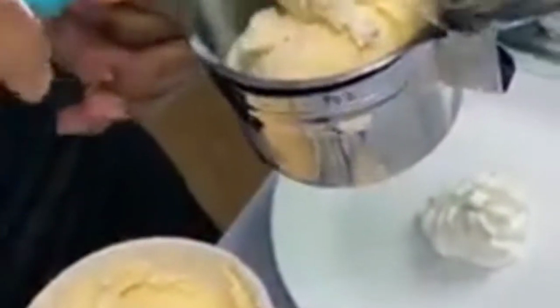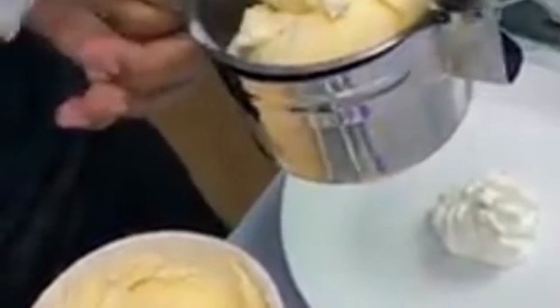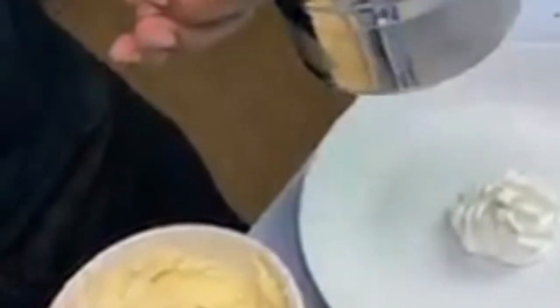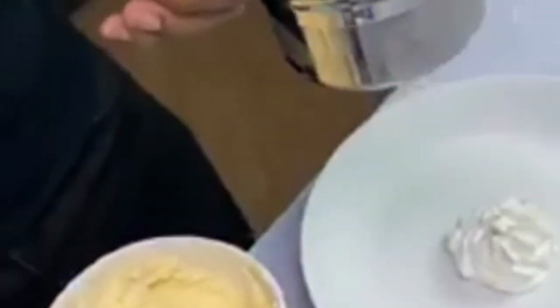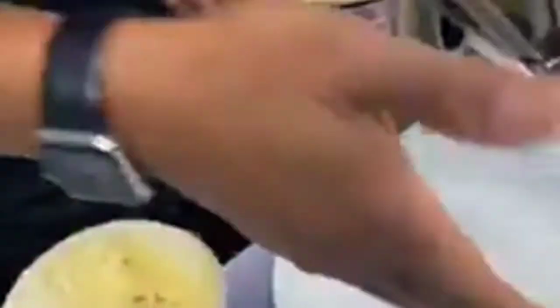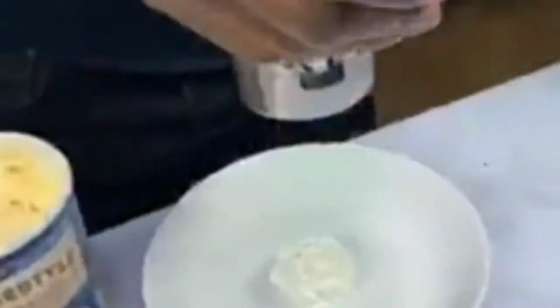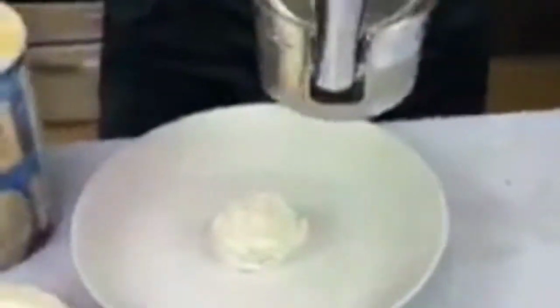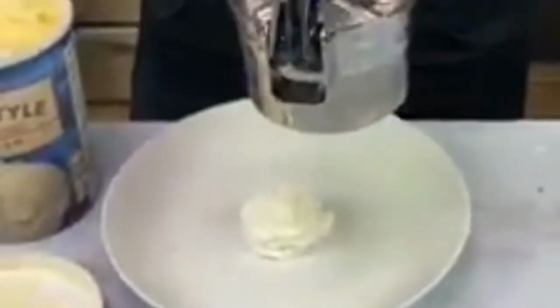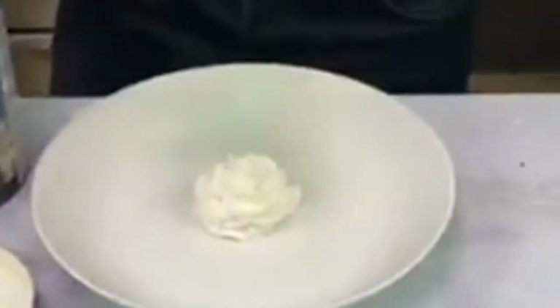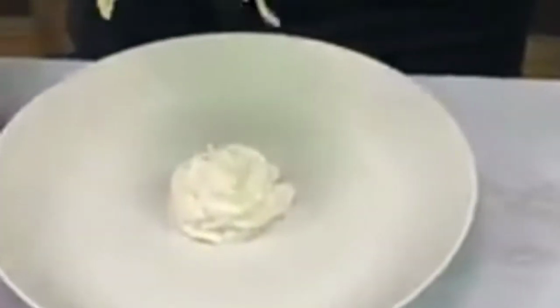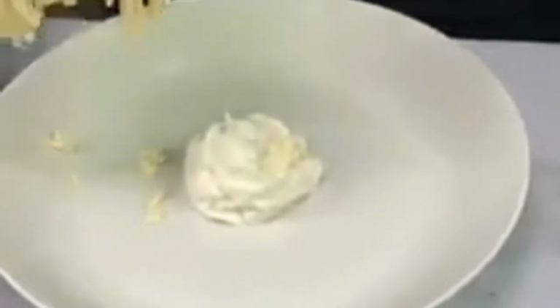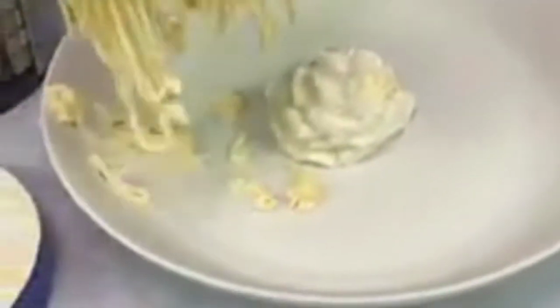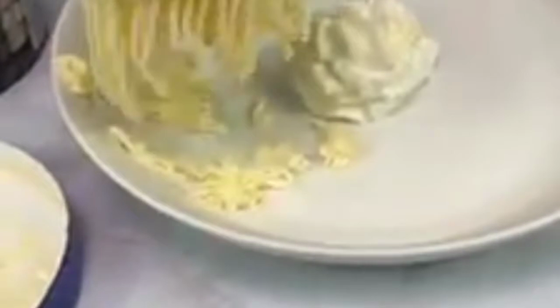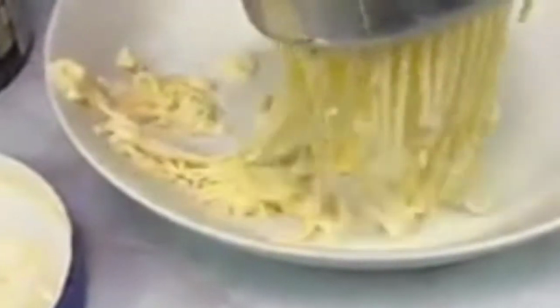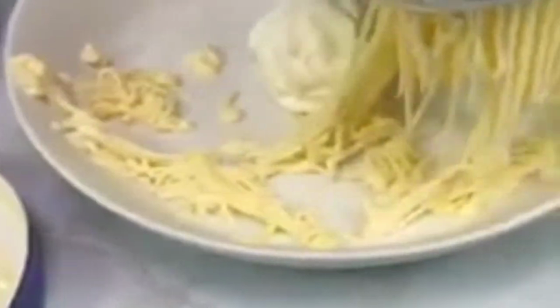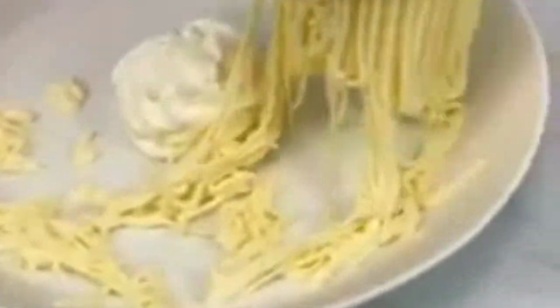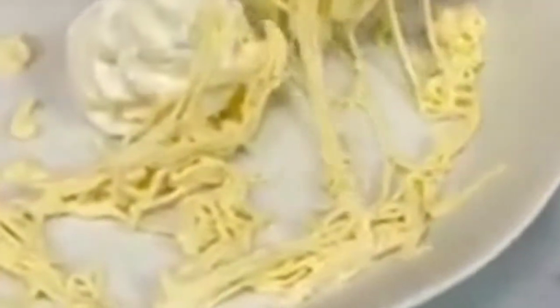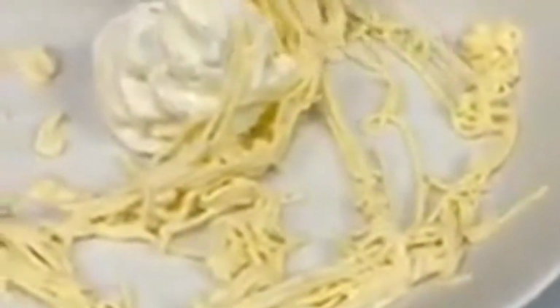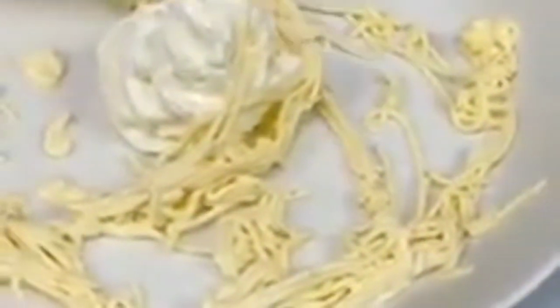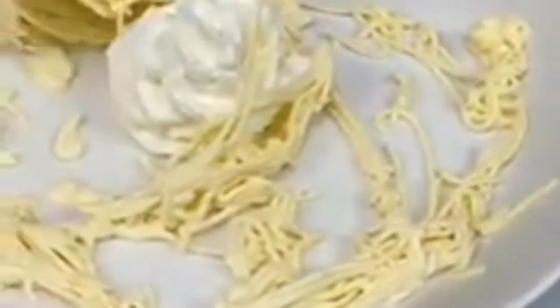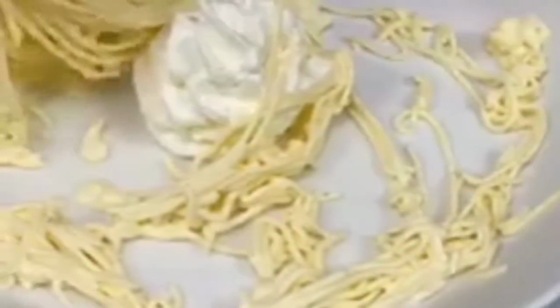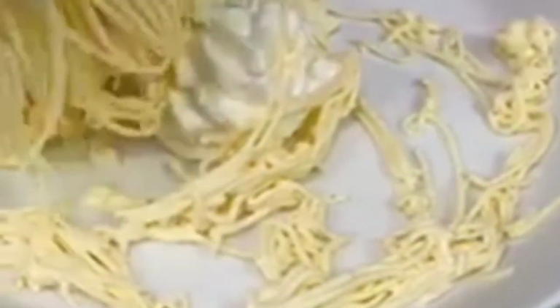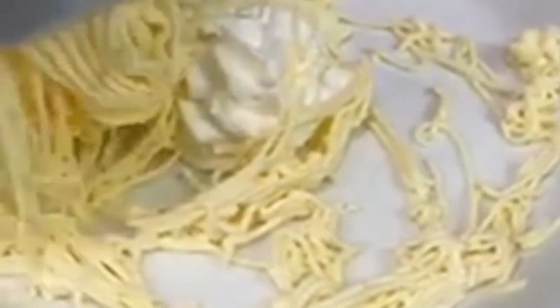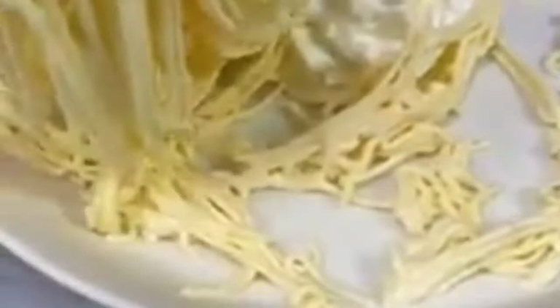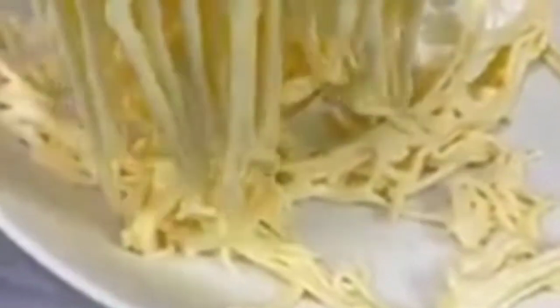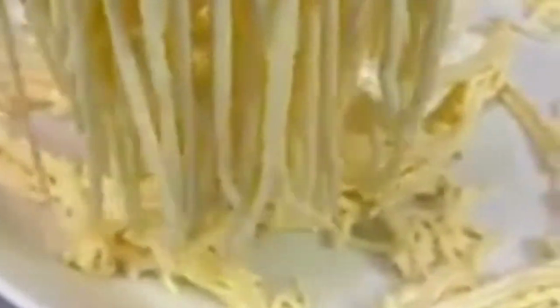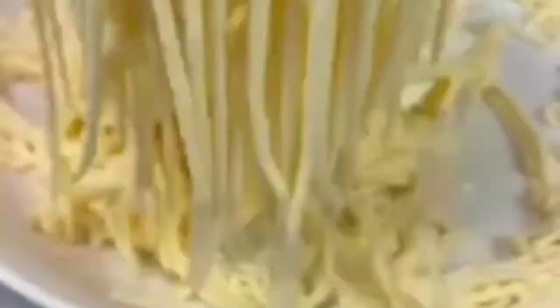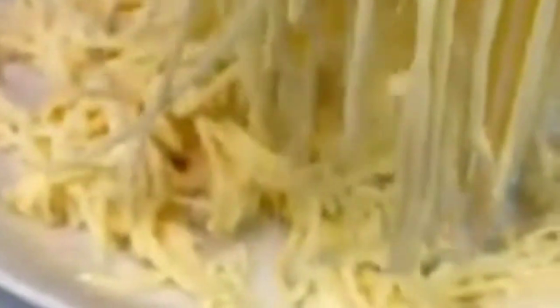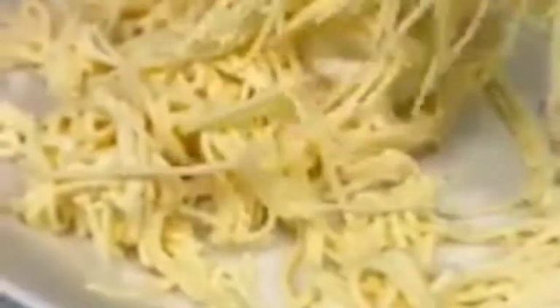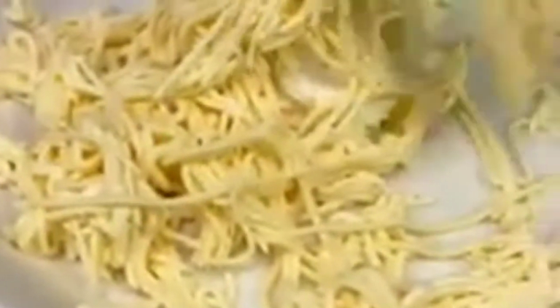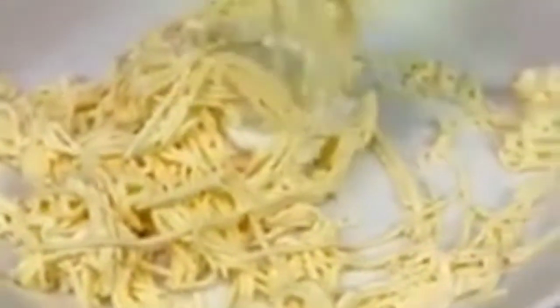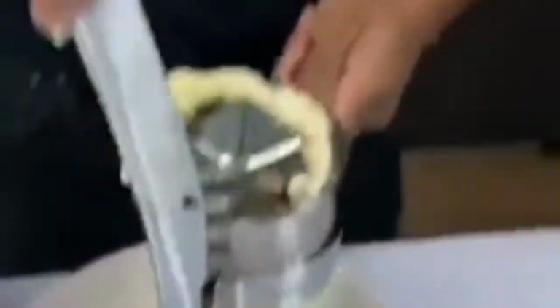Get in there, homeboy! Watch this — we can get nice spaghetti. Oh, look at the spaghetti! It's vanilla spaghetti. You all don't even have this in Italy, I don't think so.